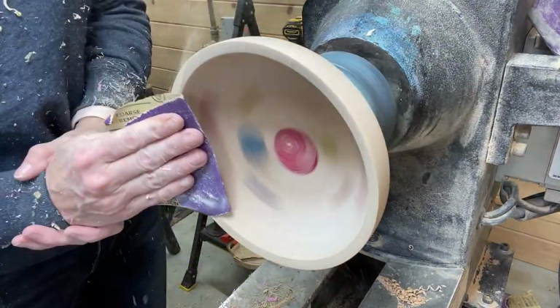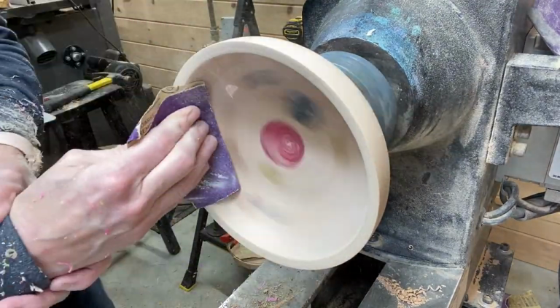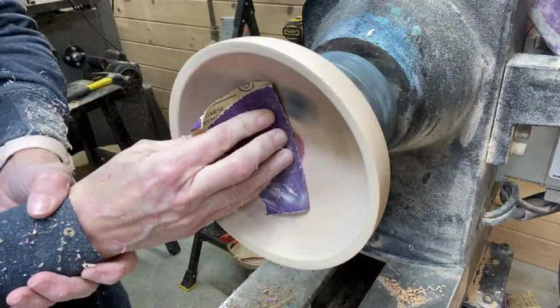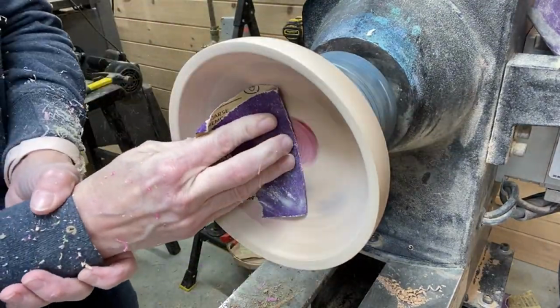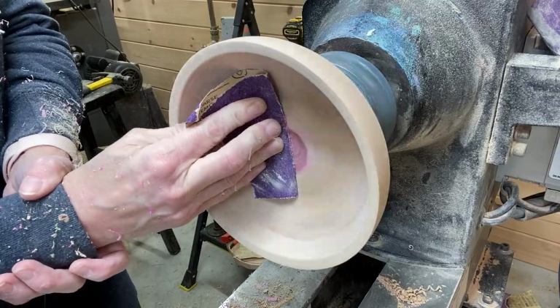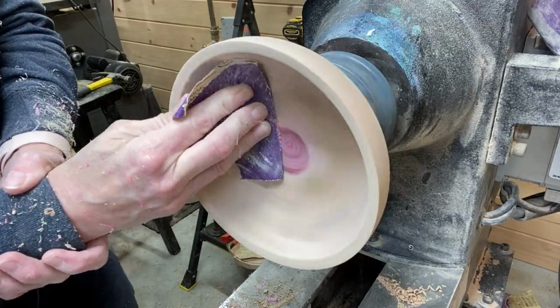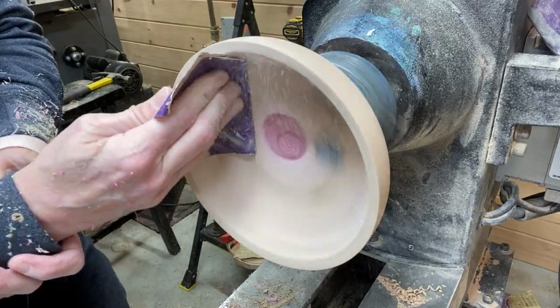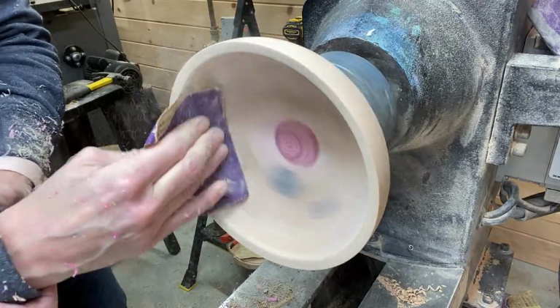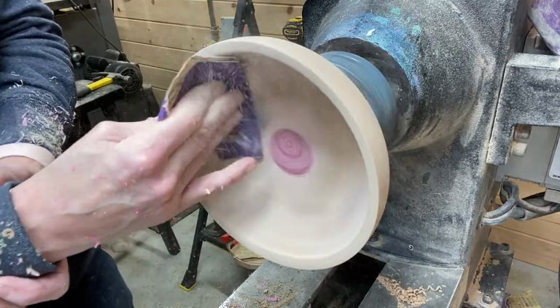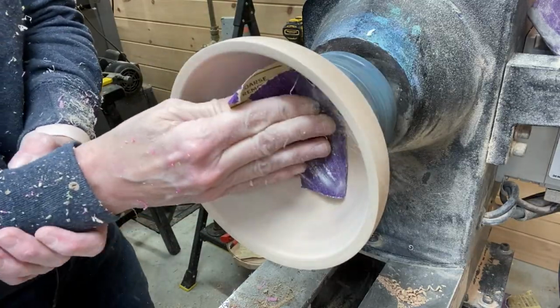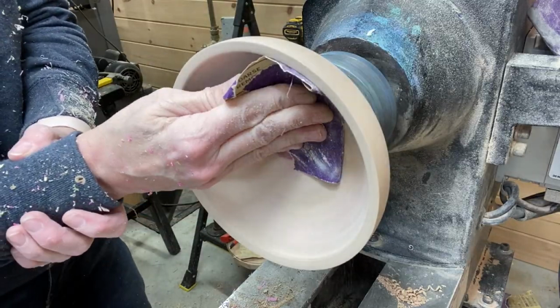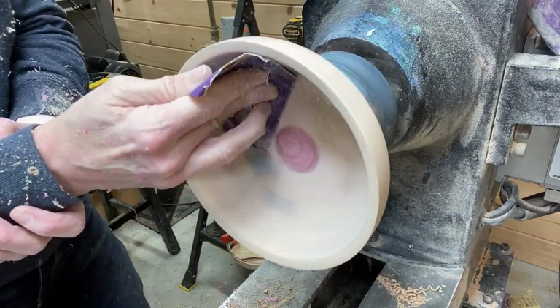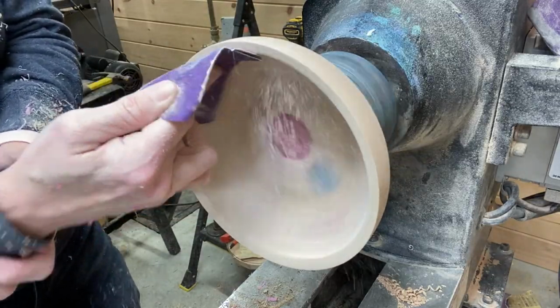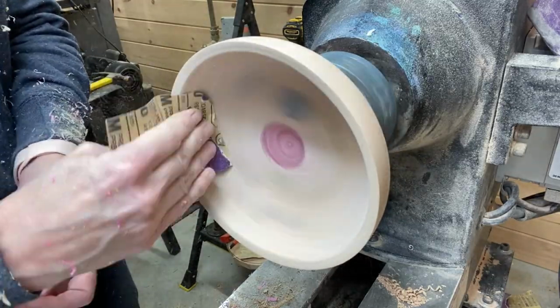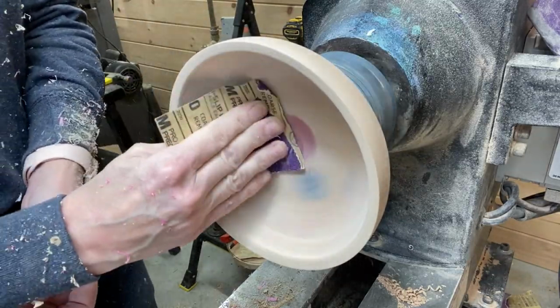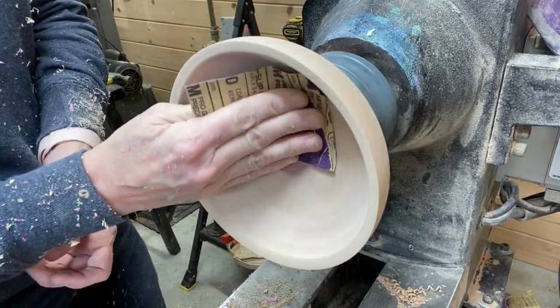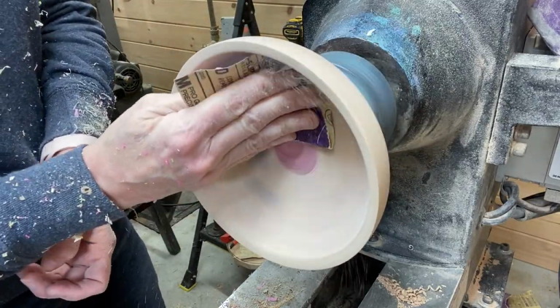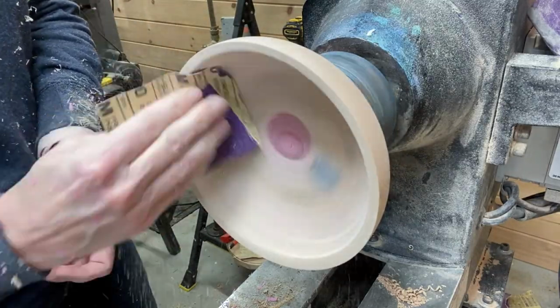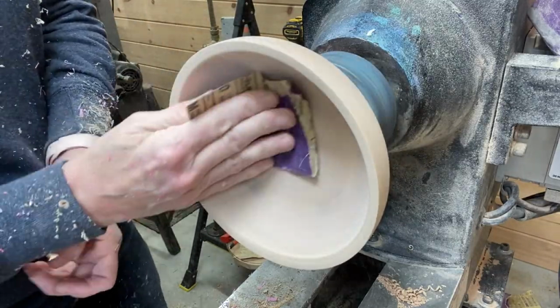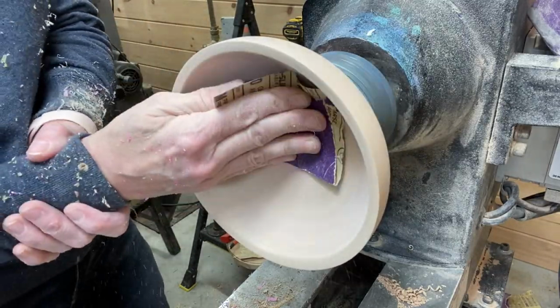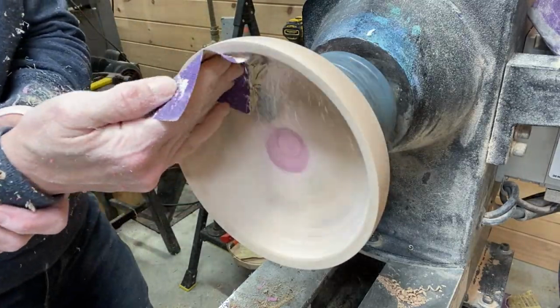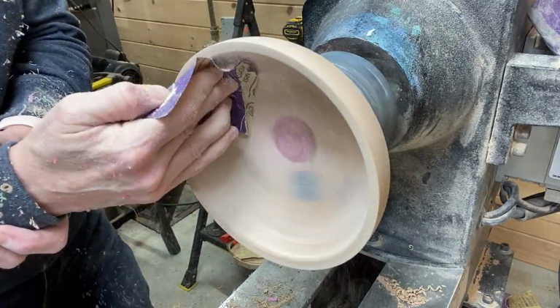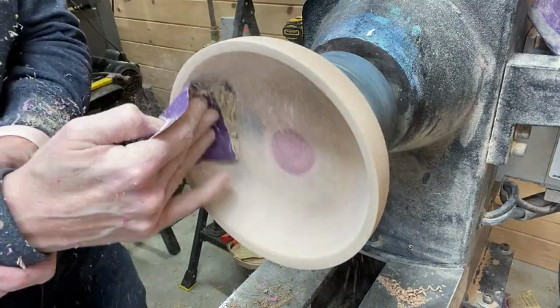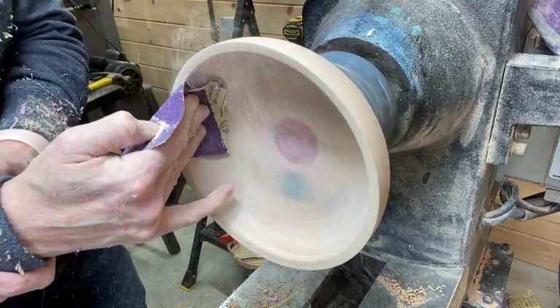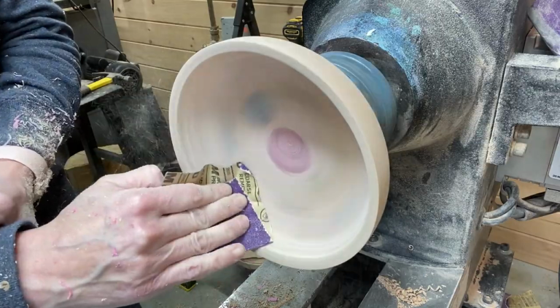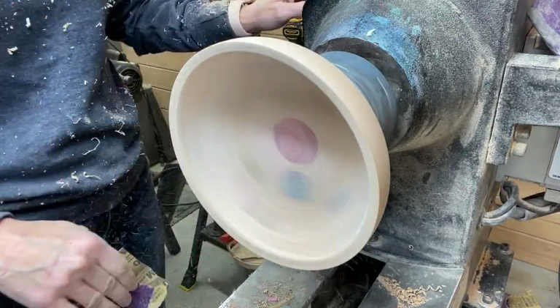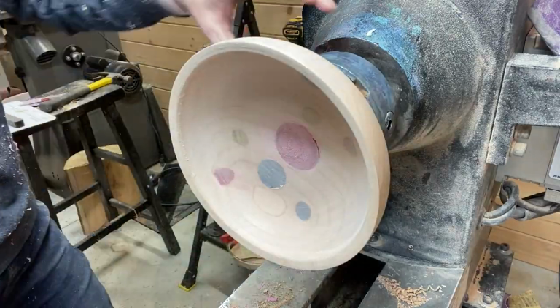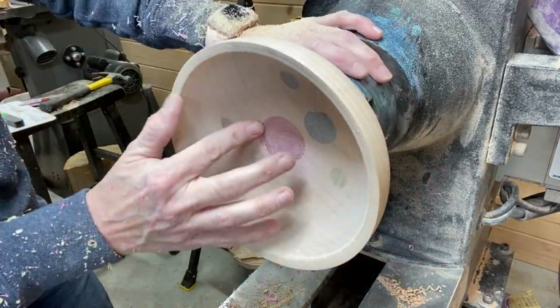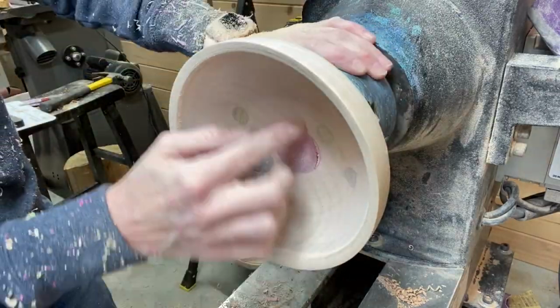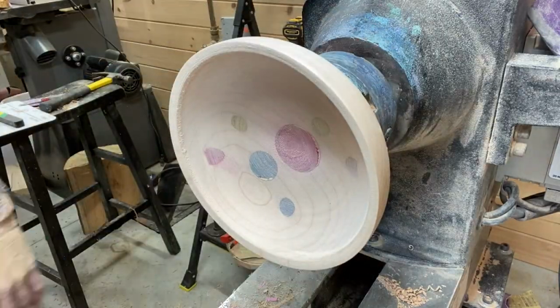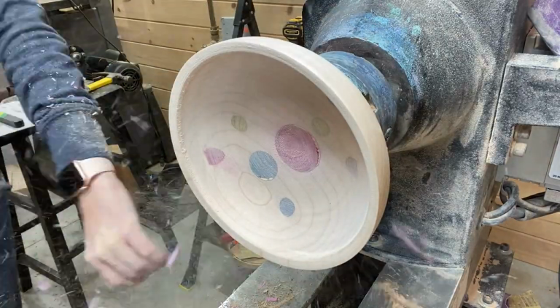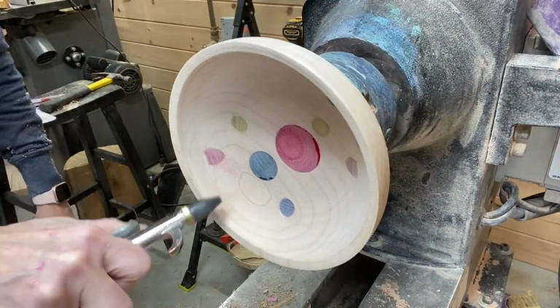80 grit here to start, and just as on the outside, I sand from 80 grit to 600 grit on the interior as well.